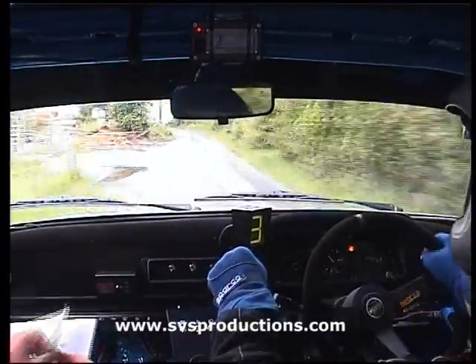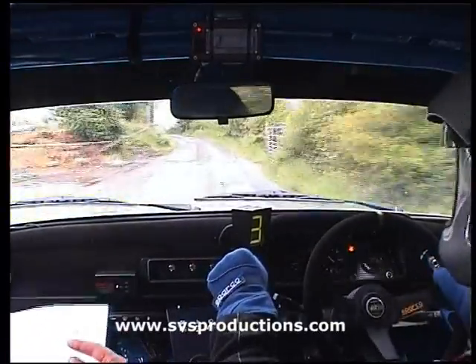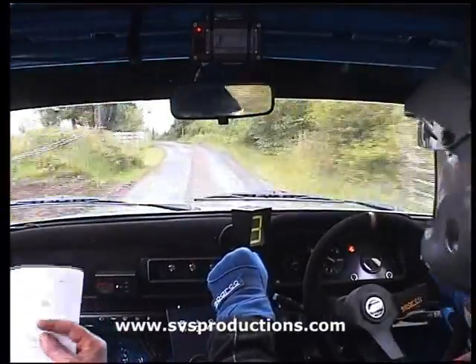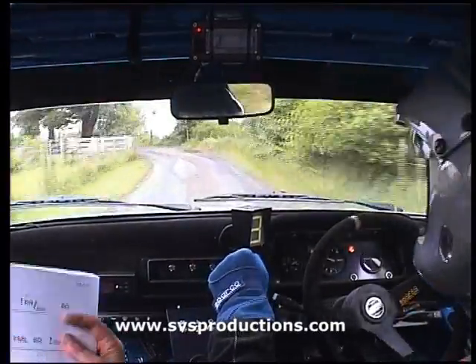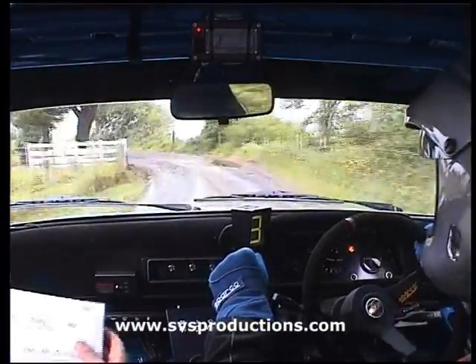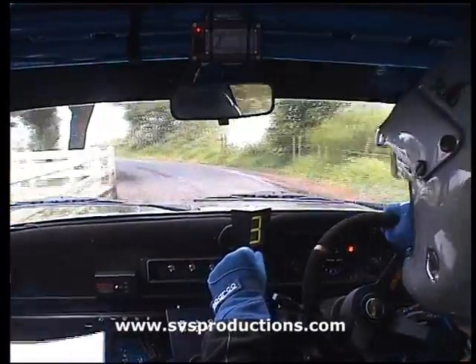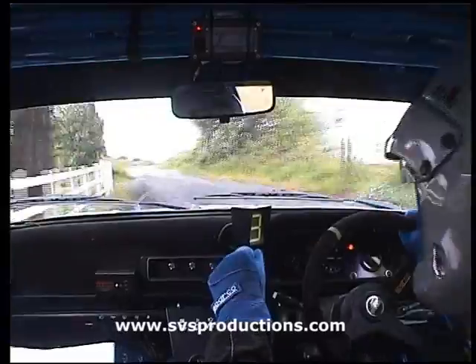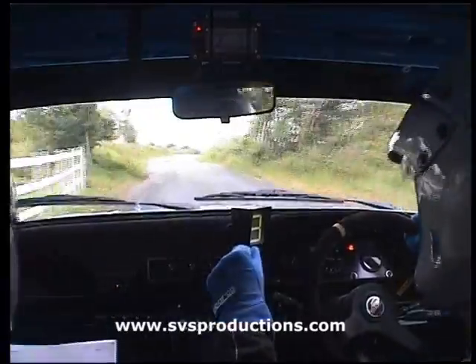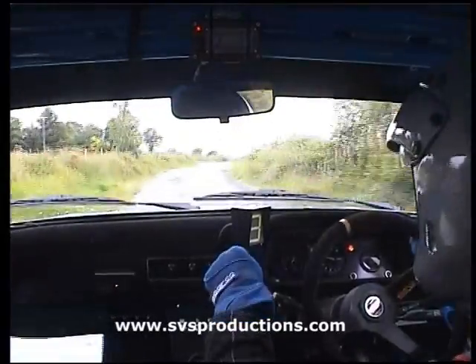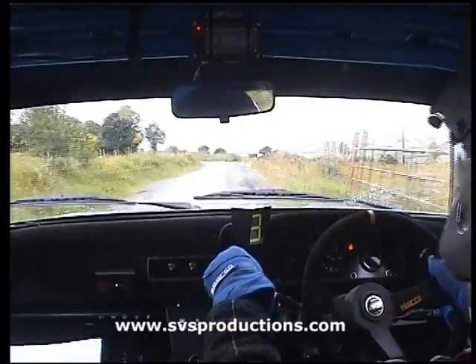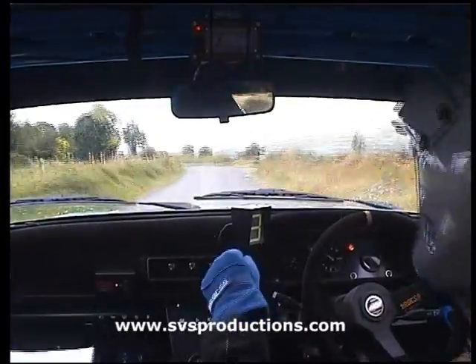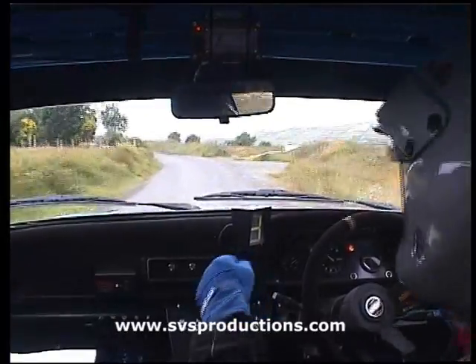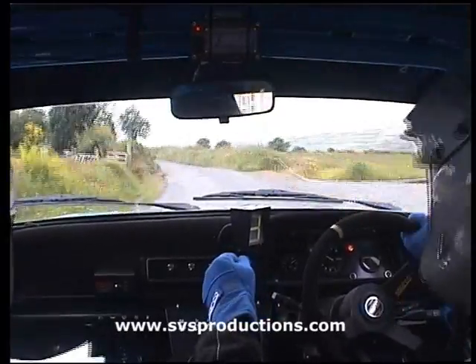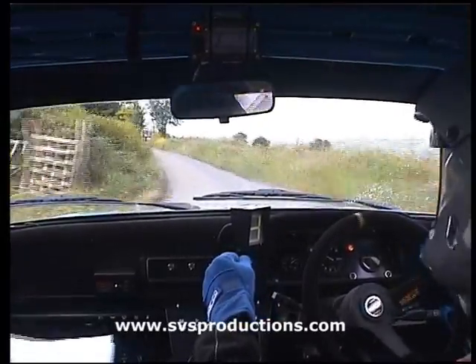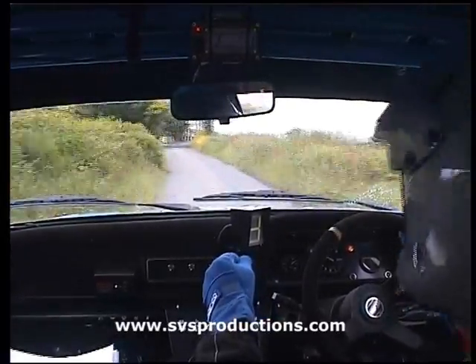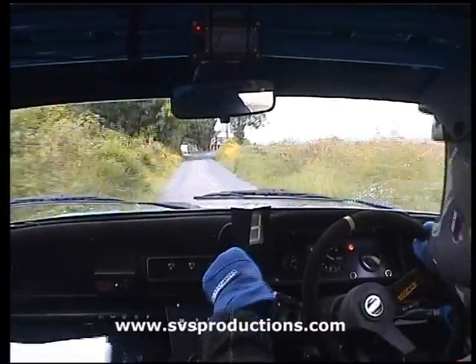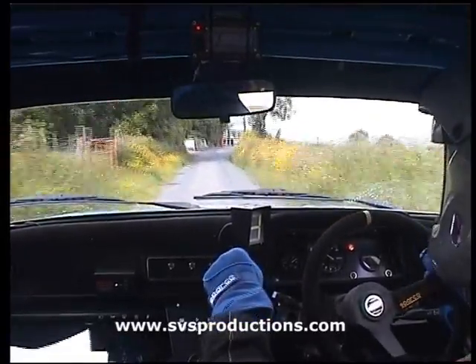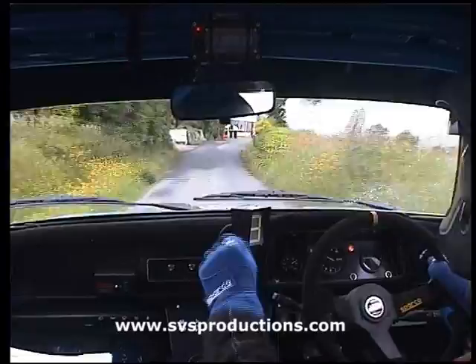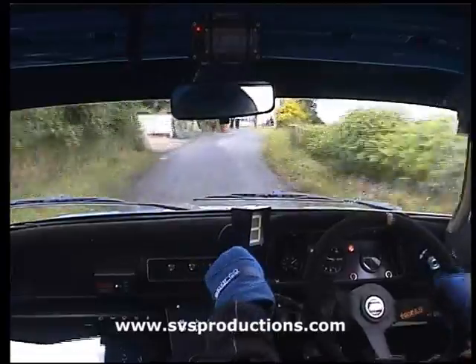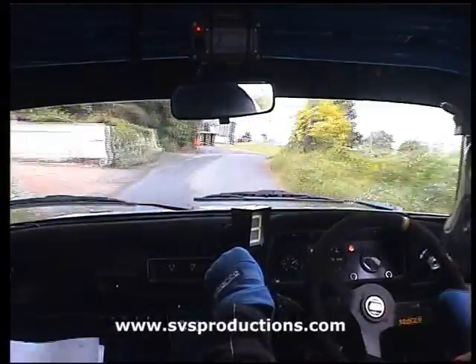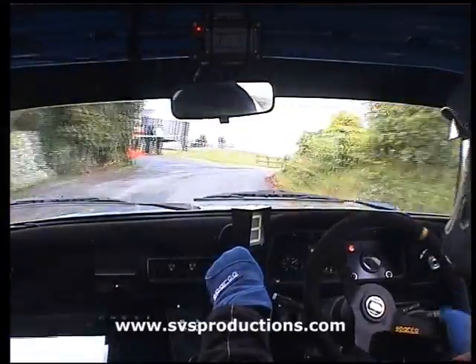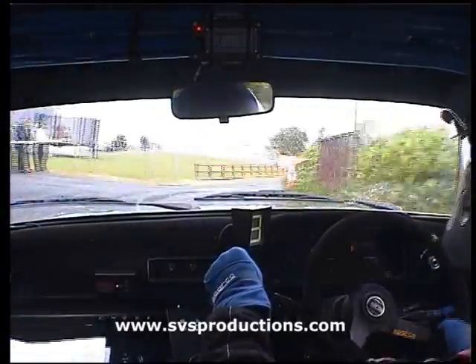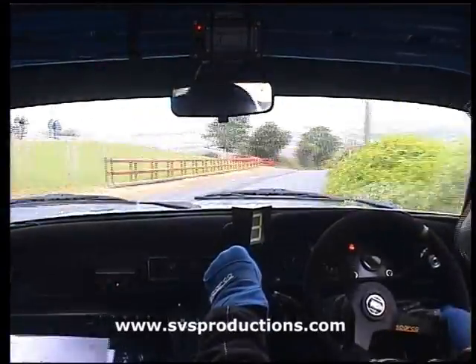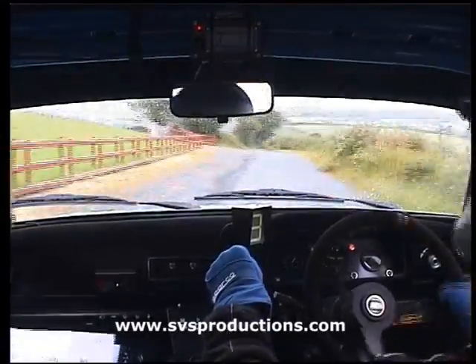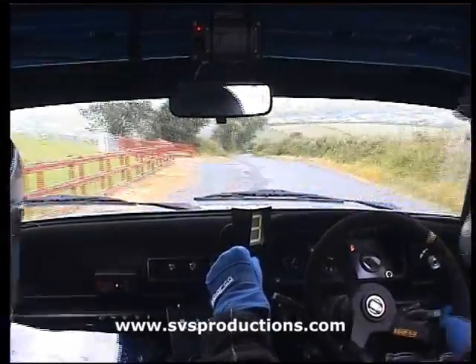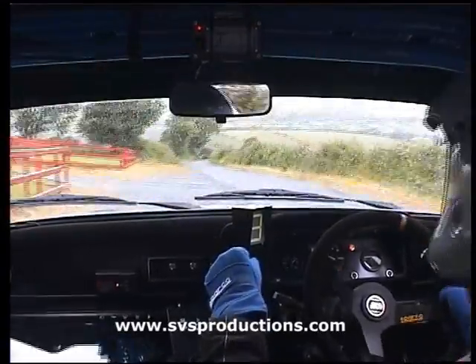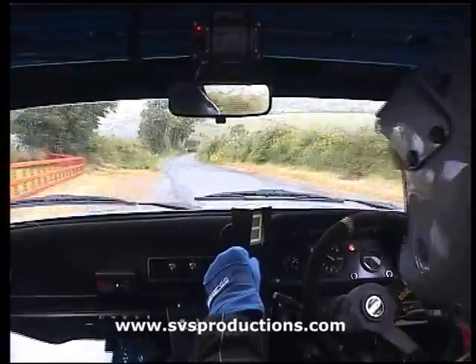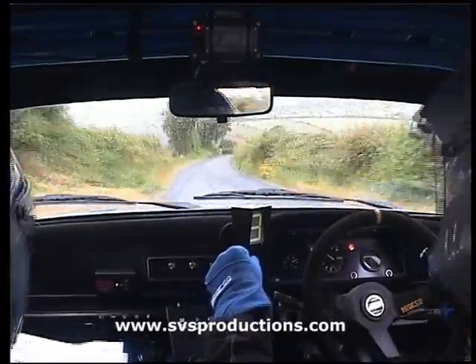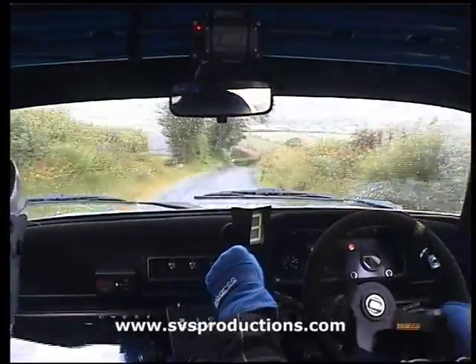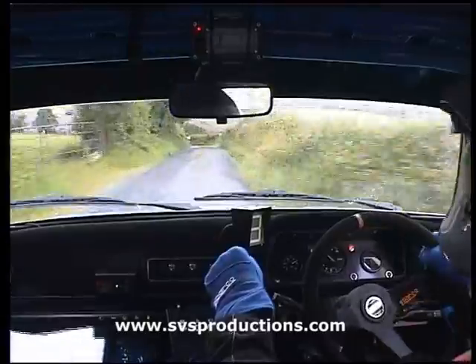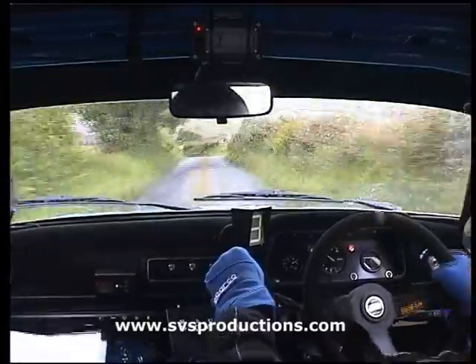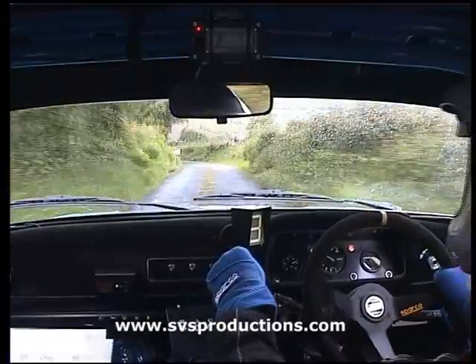60, fast medium left. 60, 6 right over junction, don't cut. 60 easy right. 40, fast left and 60.